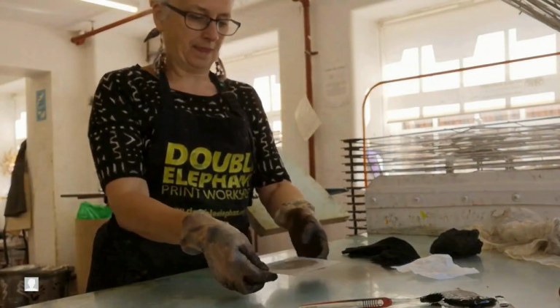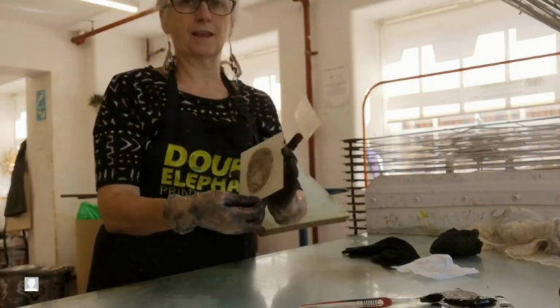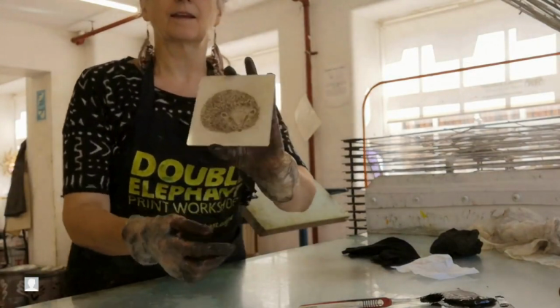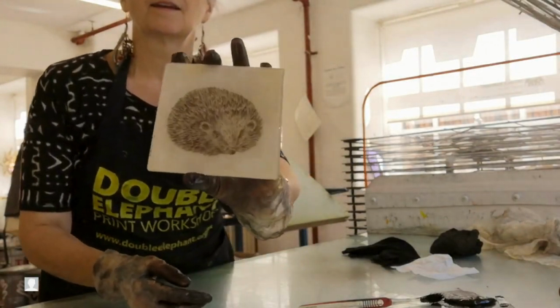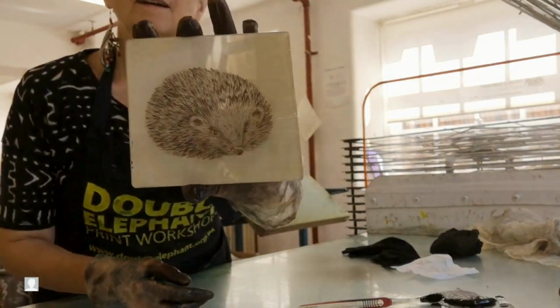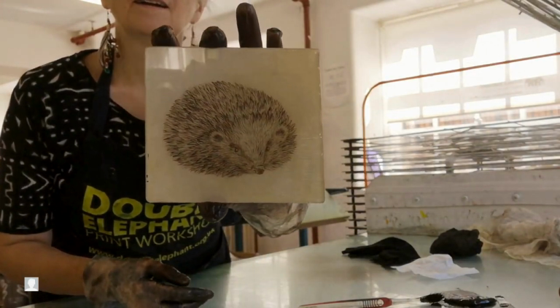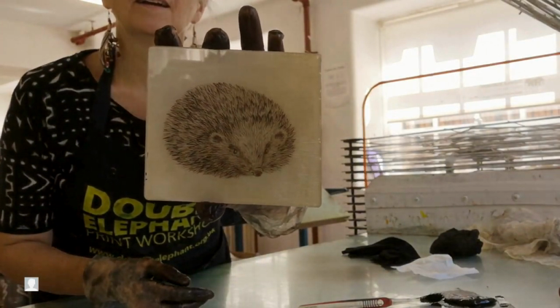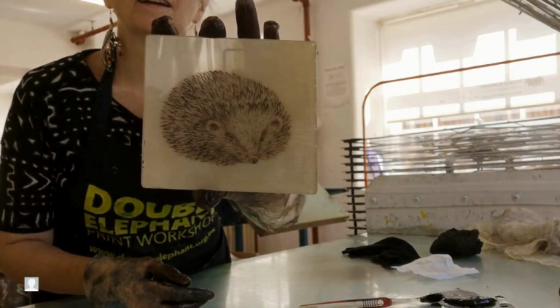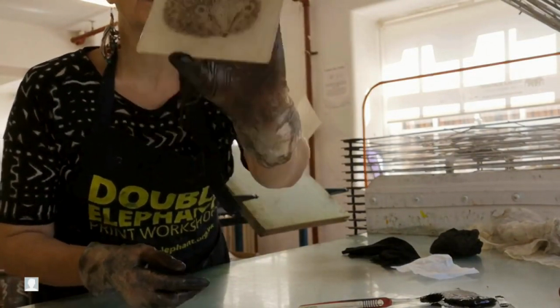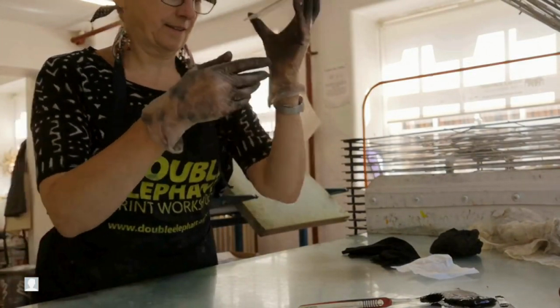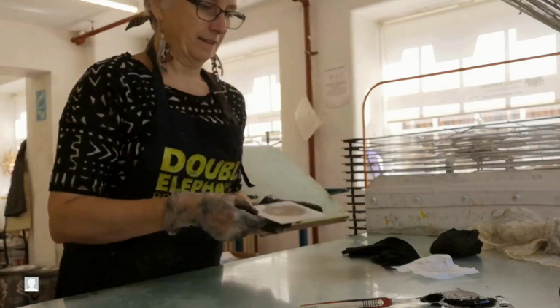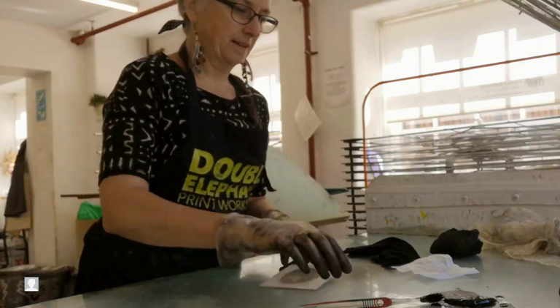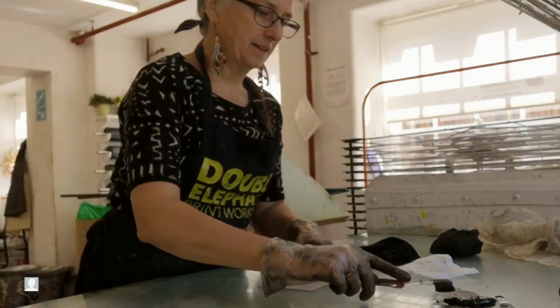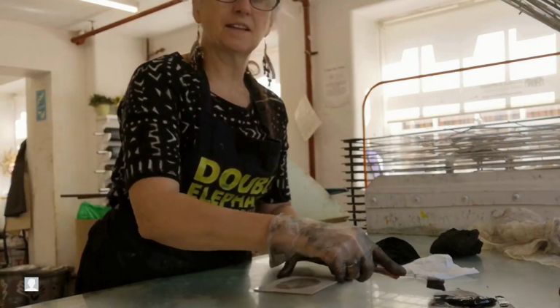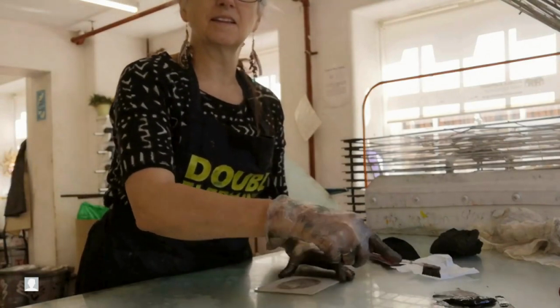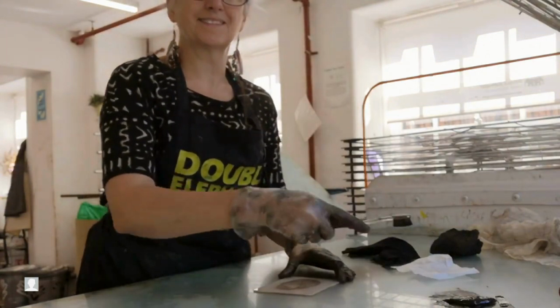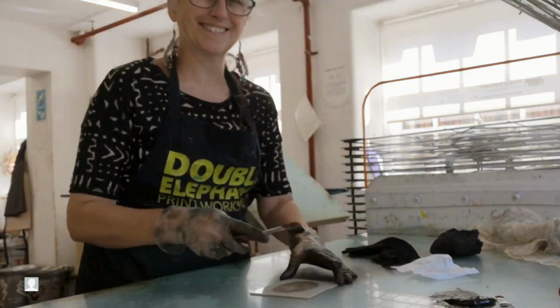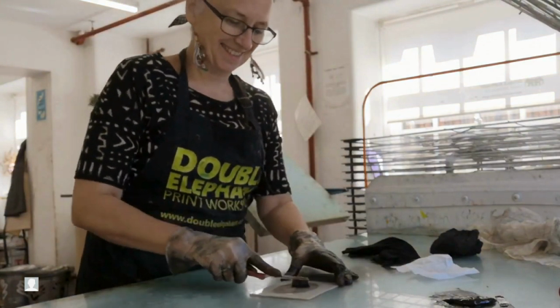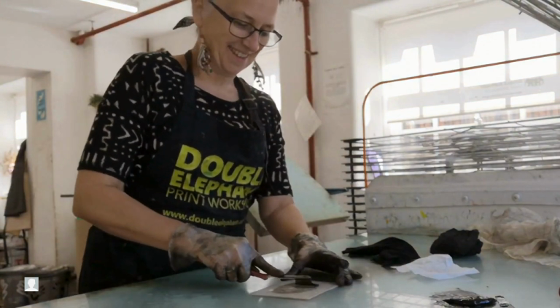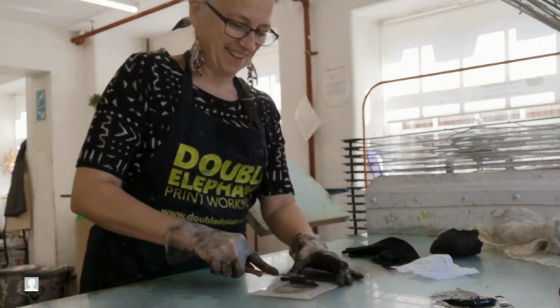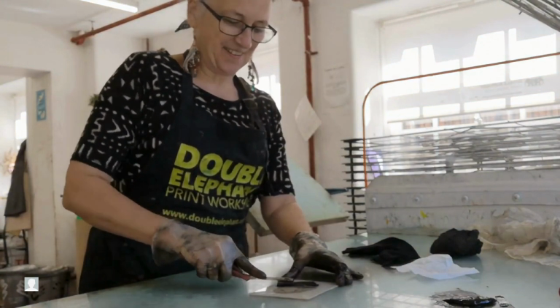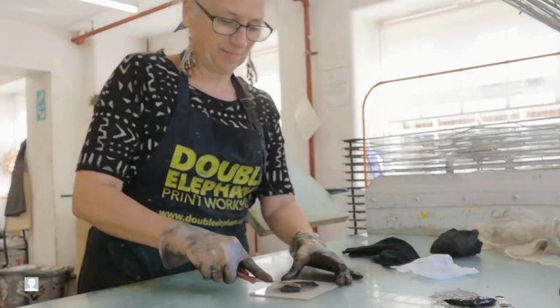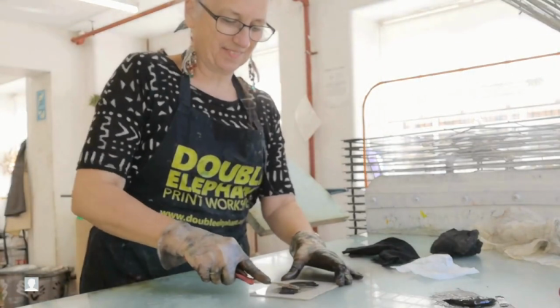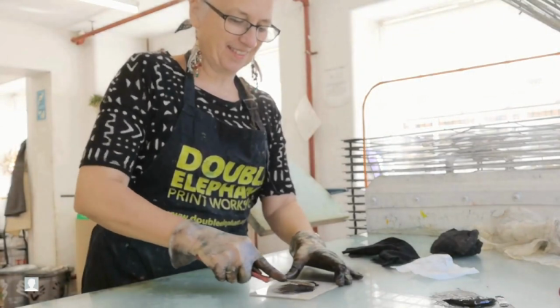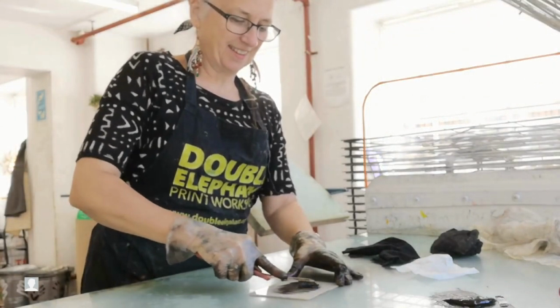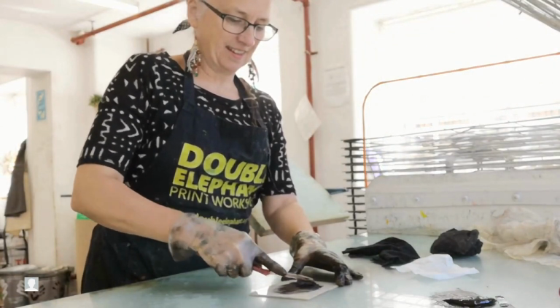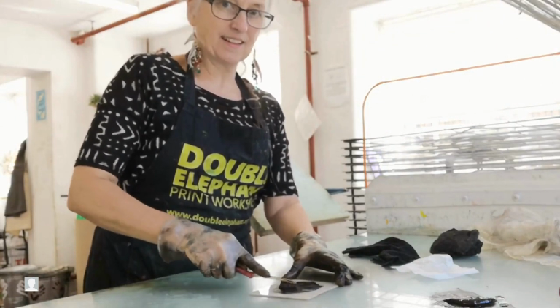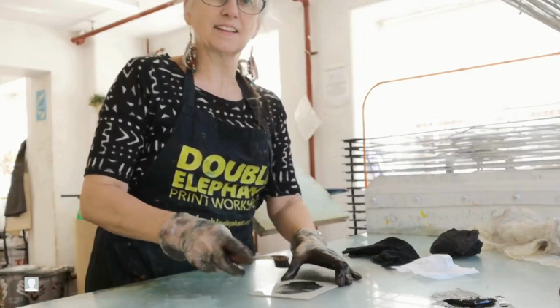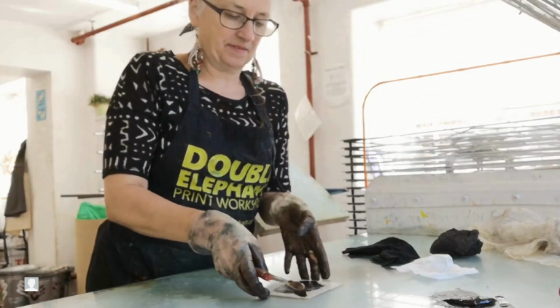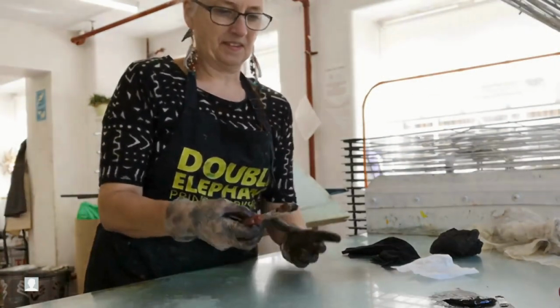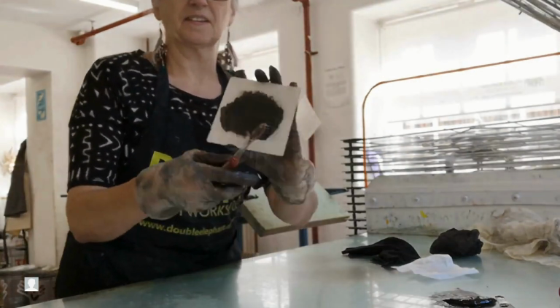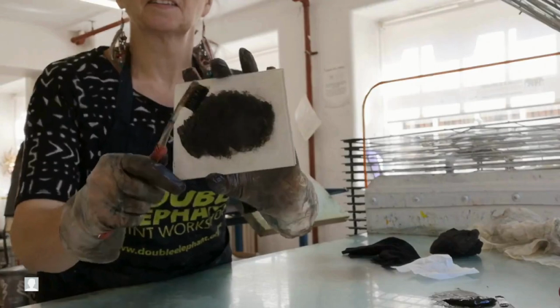This is my dry point plate of a hedgehog. Dry points are great because they're like etchings but without using the chemicals. This one is scratched into perspex and I'm inking it up with oil-based intaglio ink.